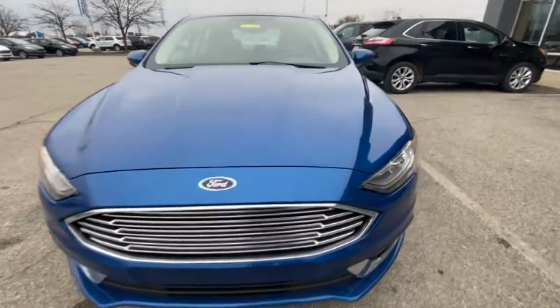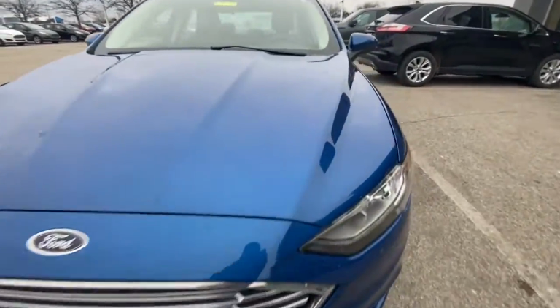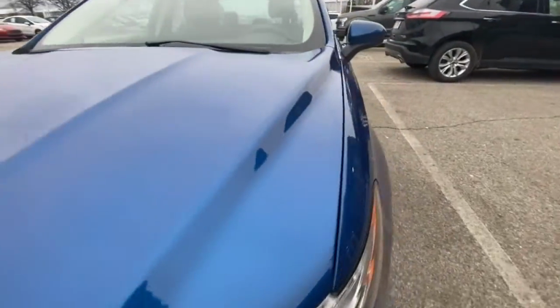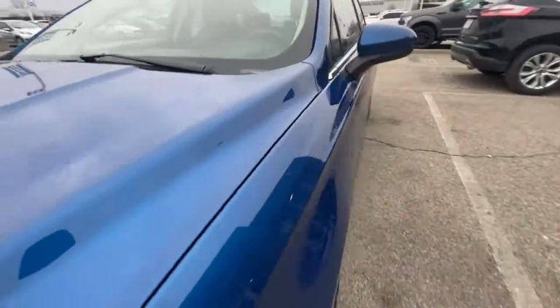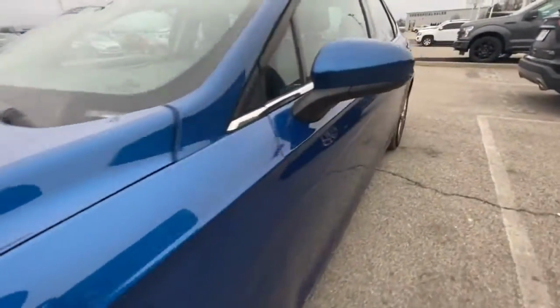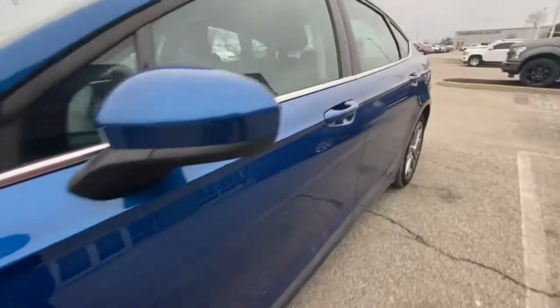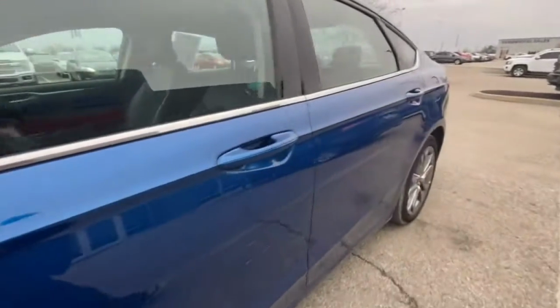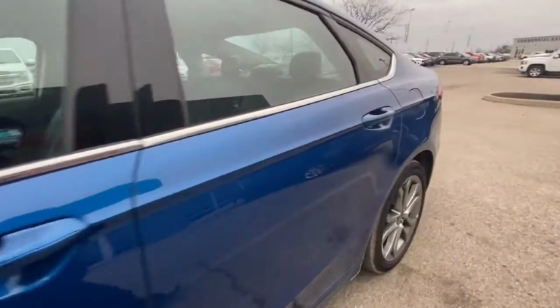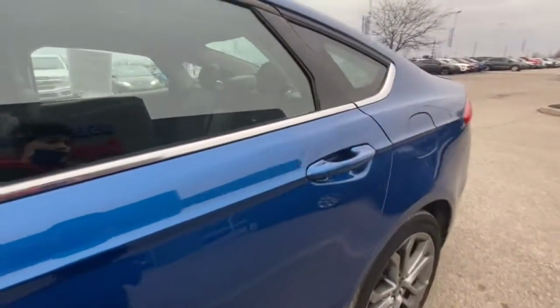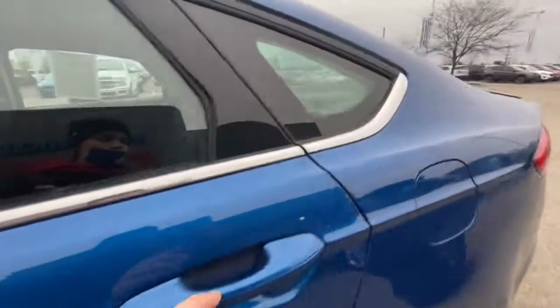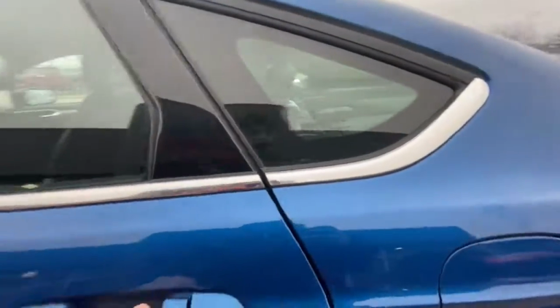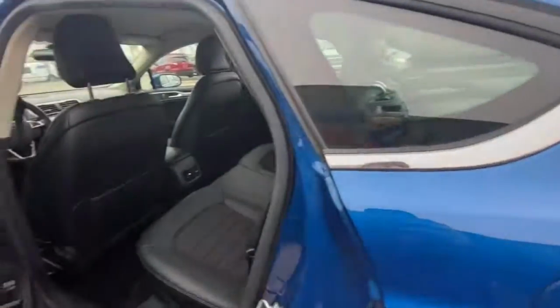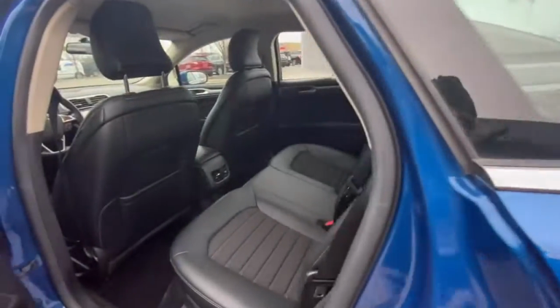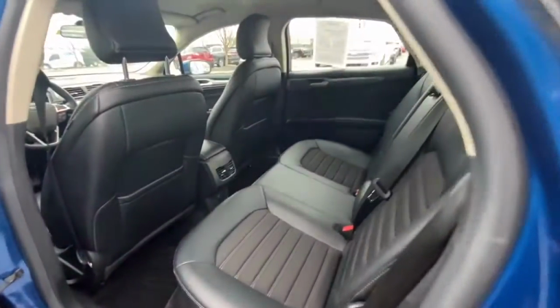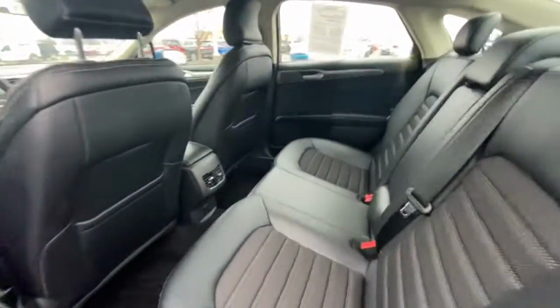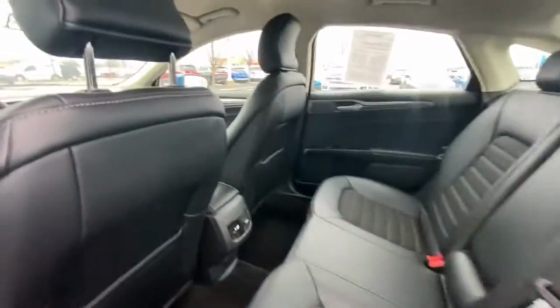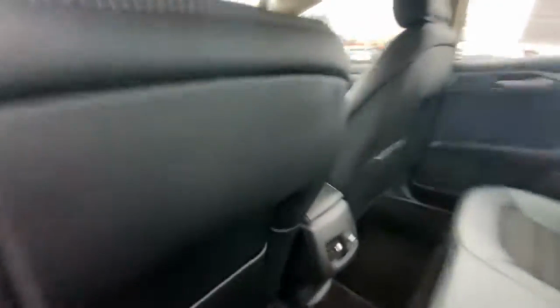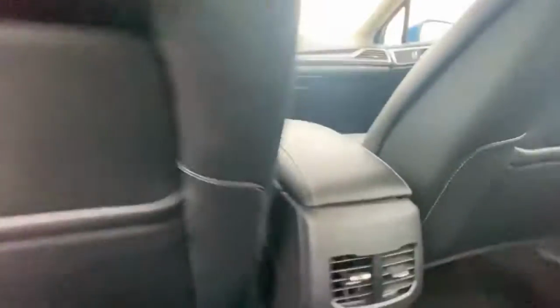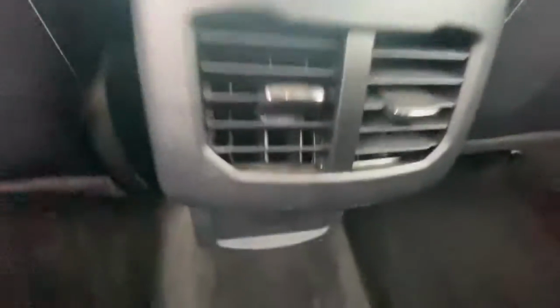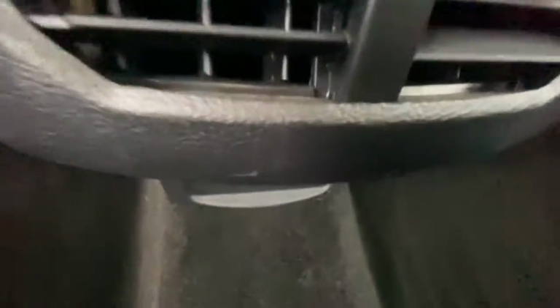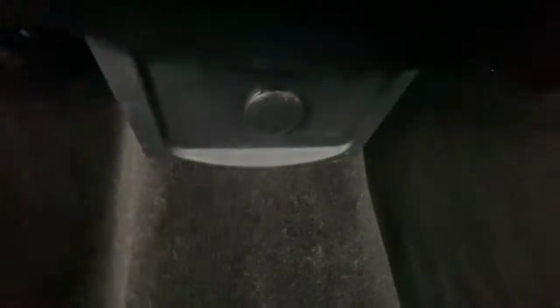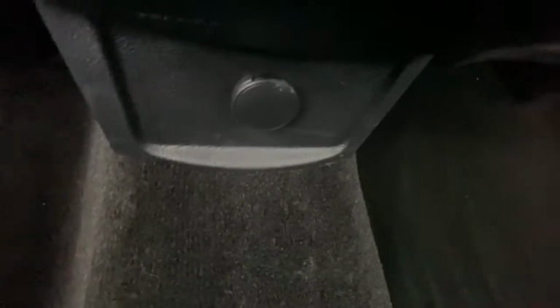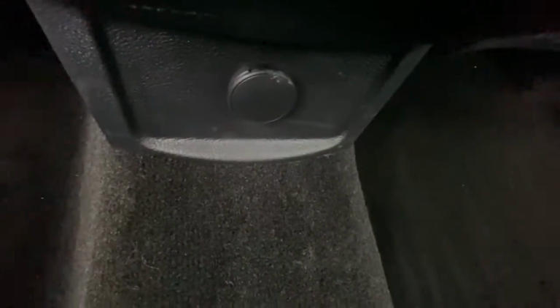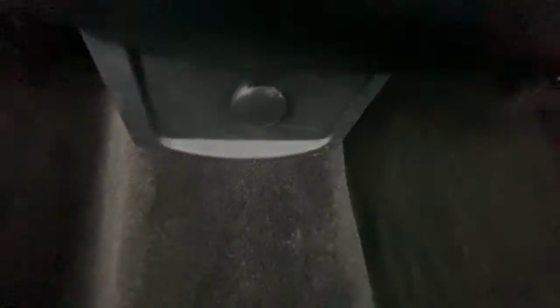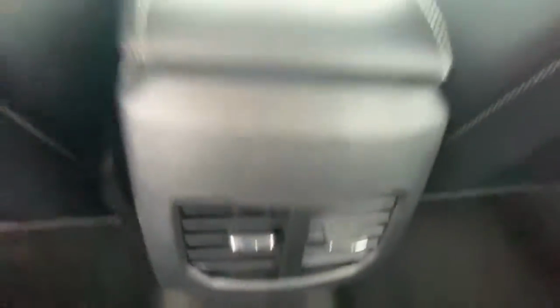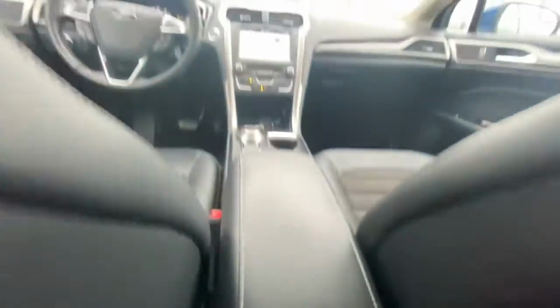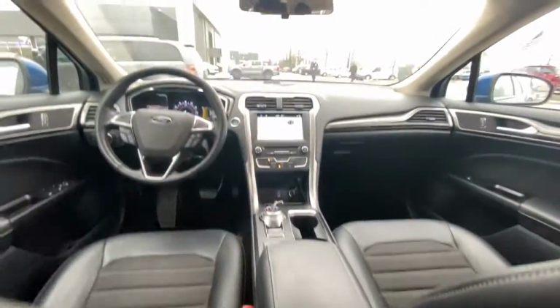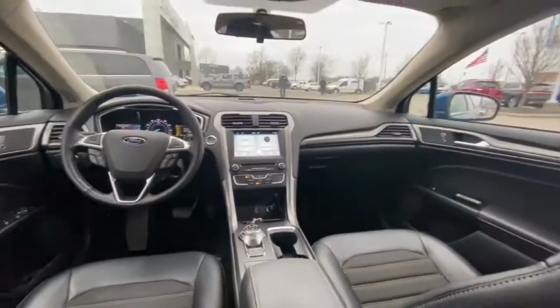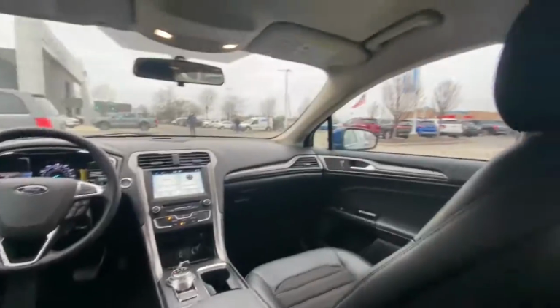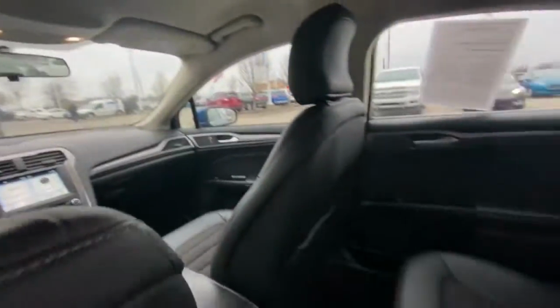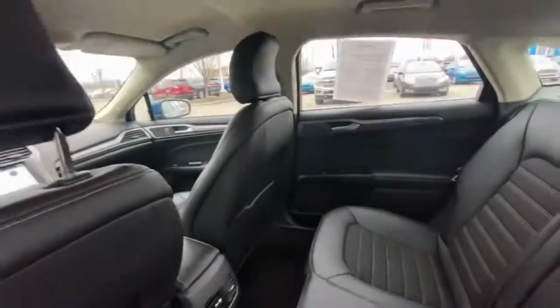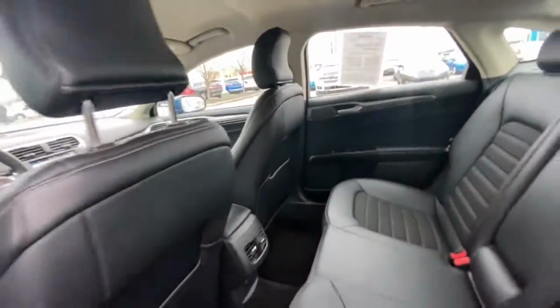The following are some of this vehicle's highlighted options: electronic stability control, Bluetooth, rear spoiler, trip computer, power windows, bucket seats, four-wheel disc brakes, and power steering.